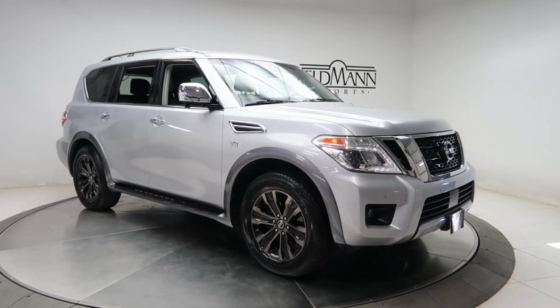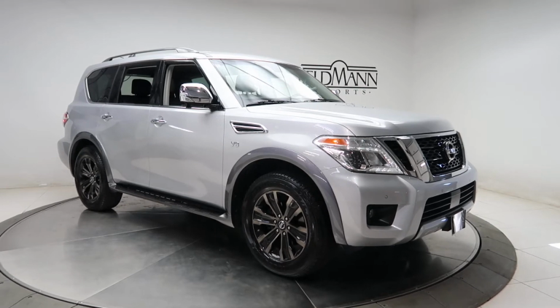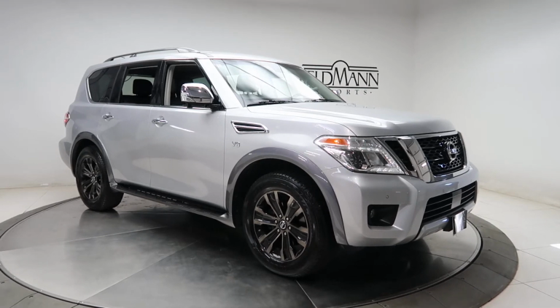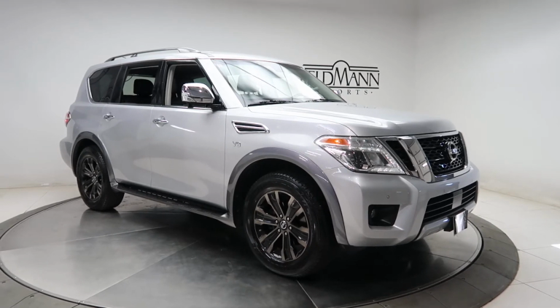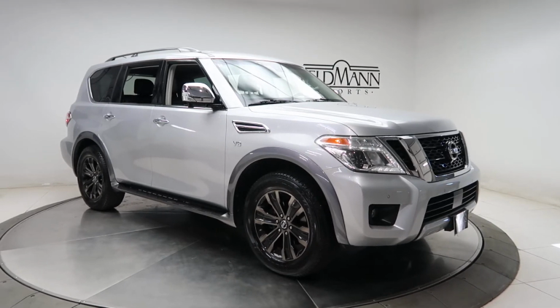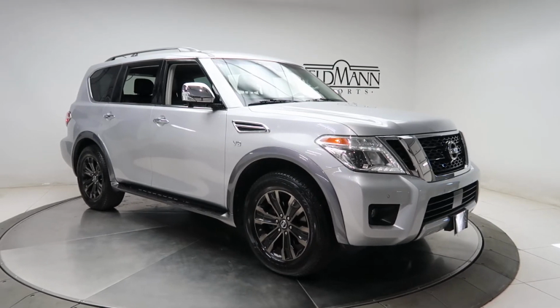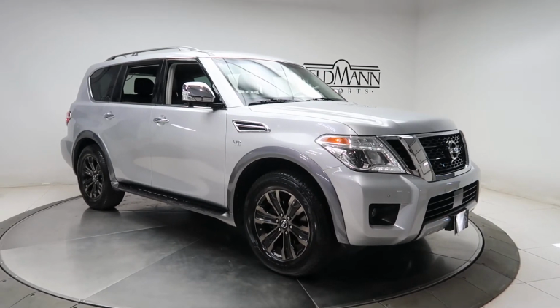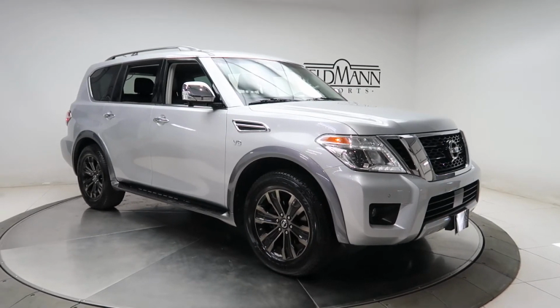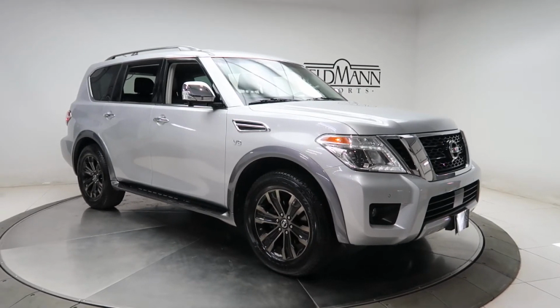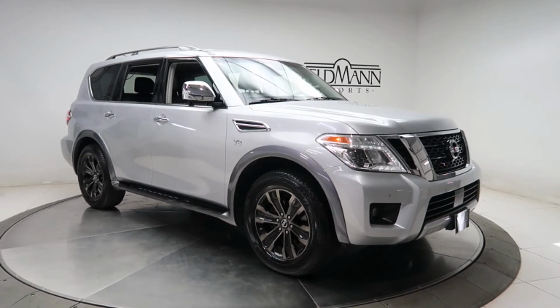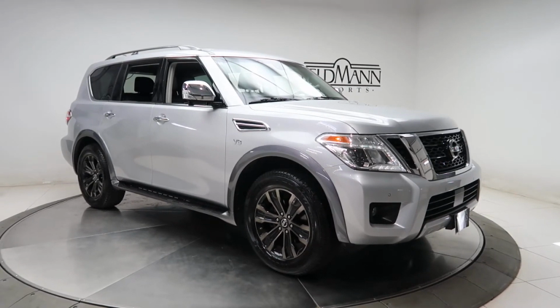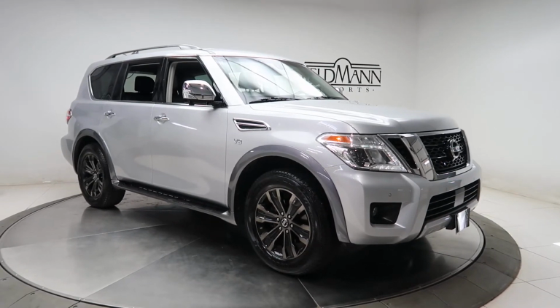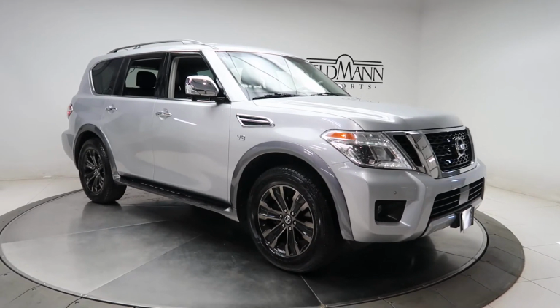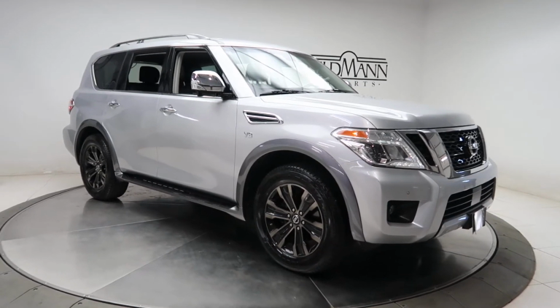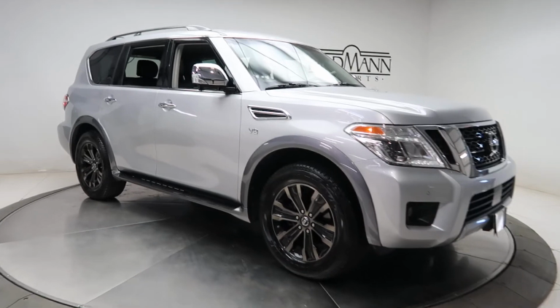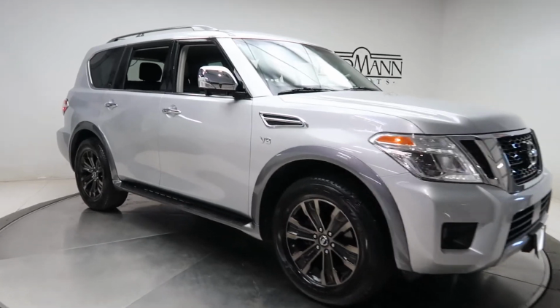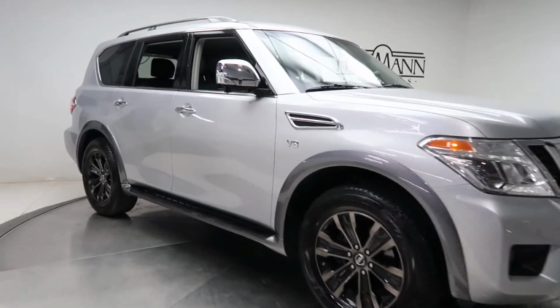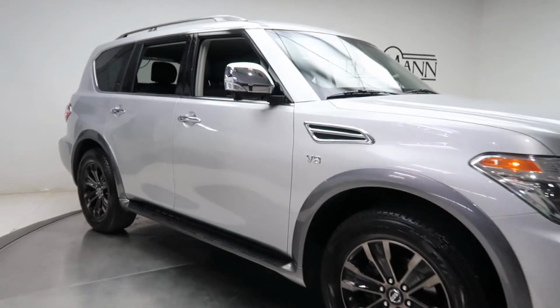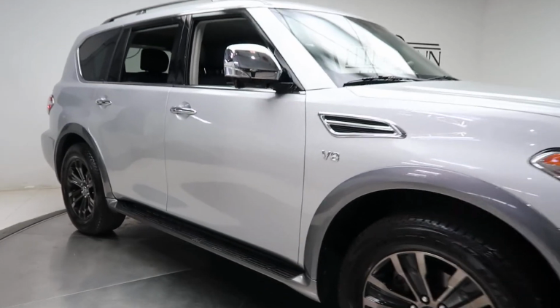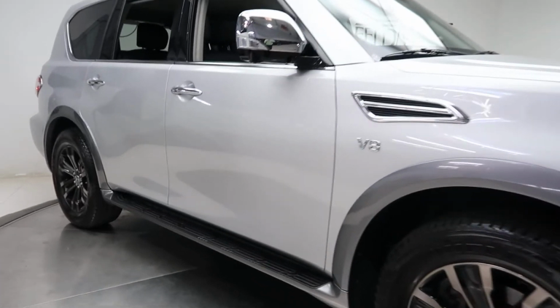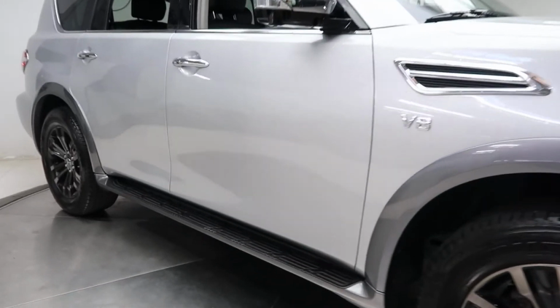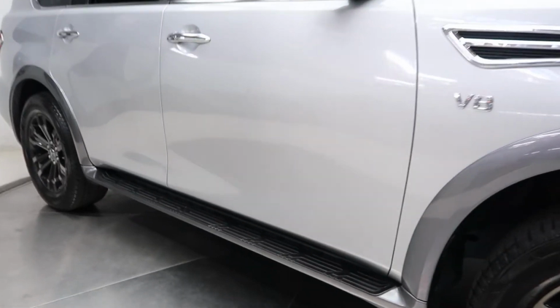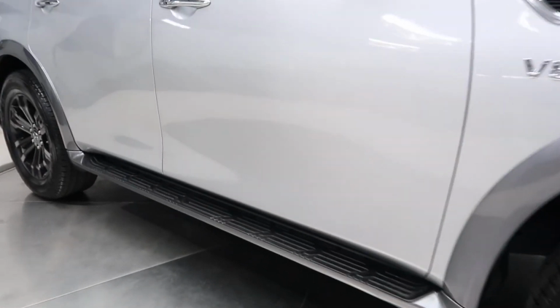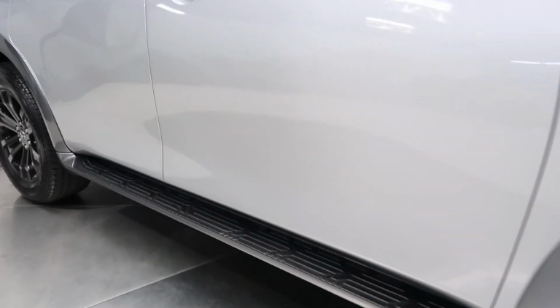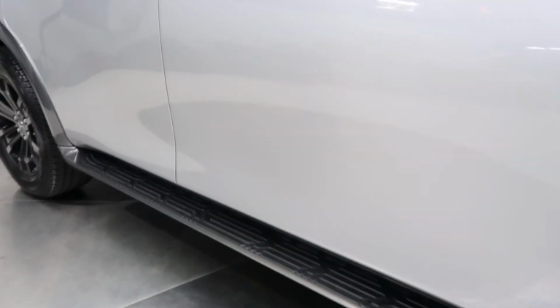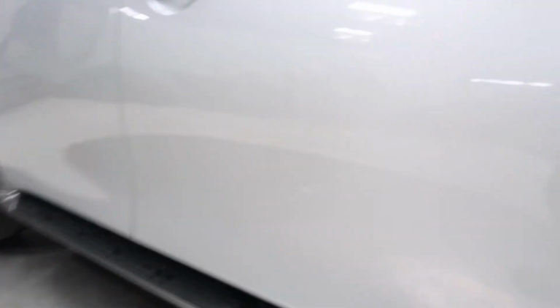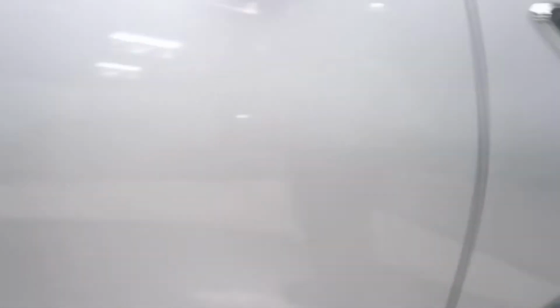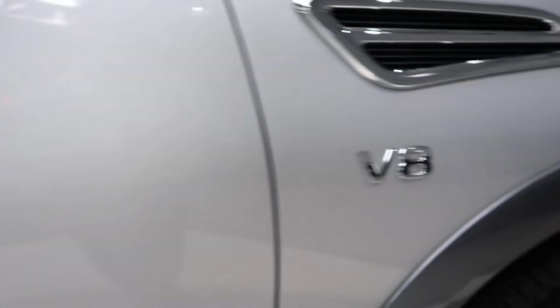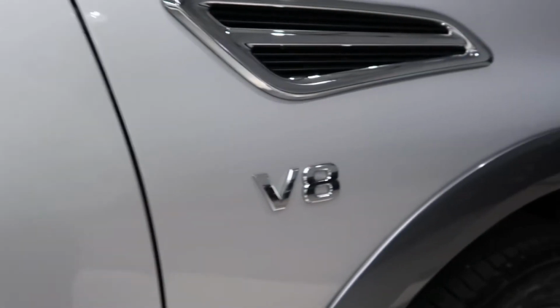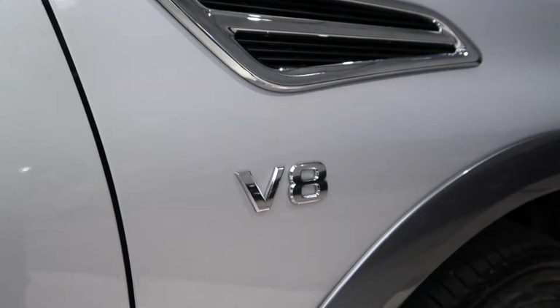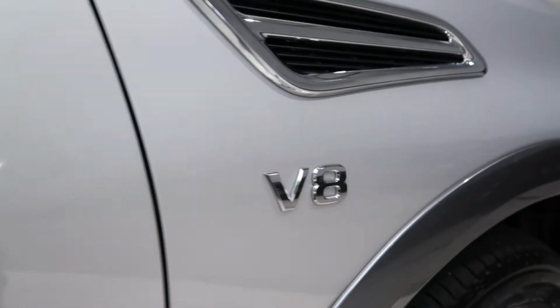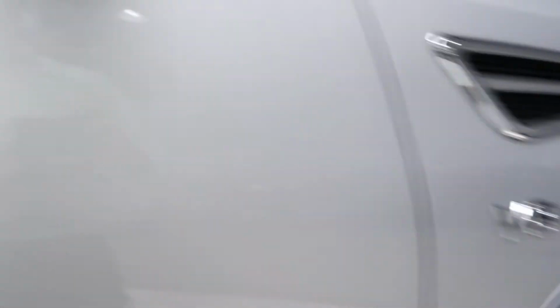For wheels we've got 20-inch premium machine finished alloys, running boards, and V8 badging on the side.